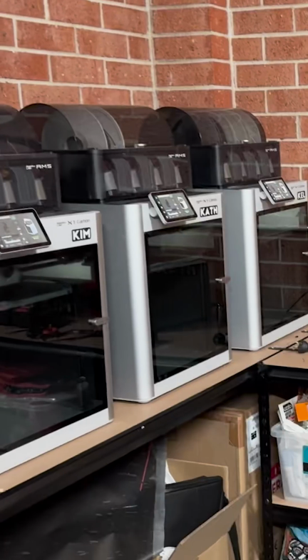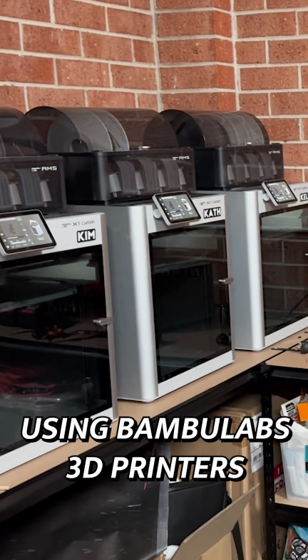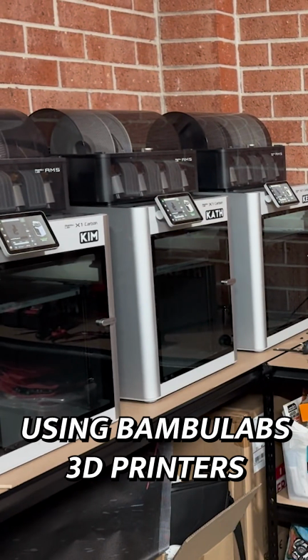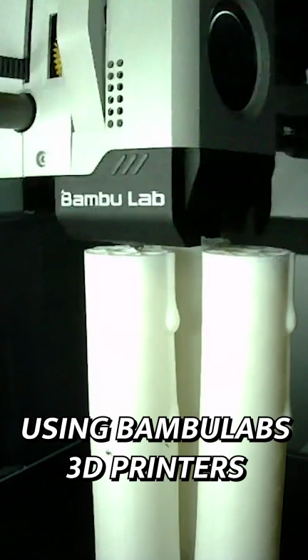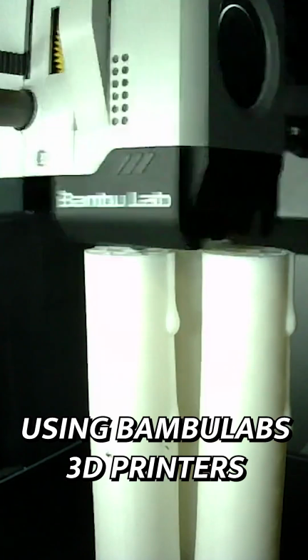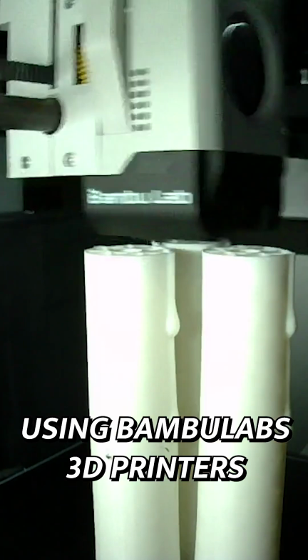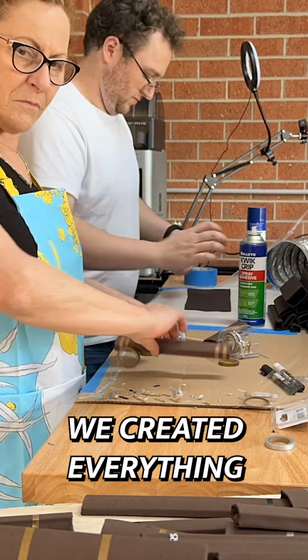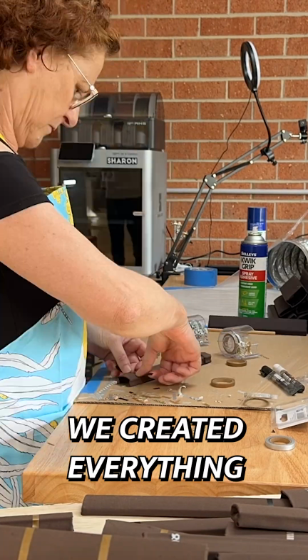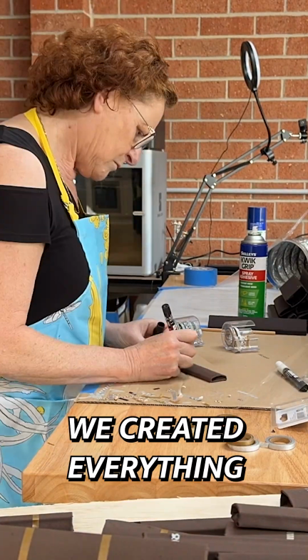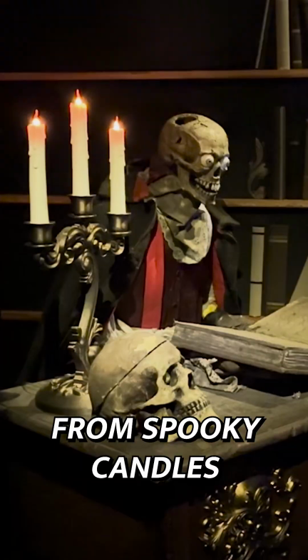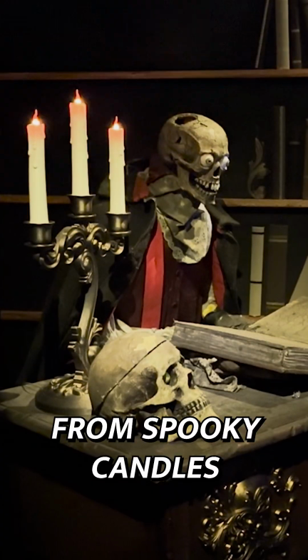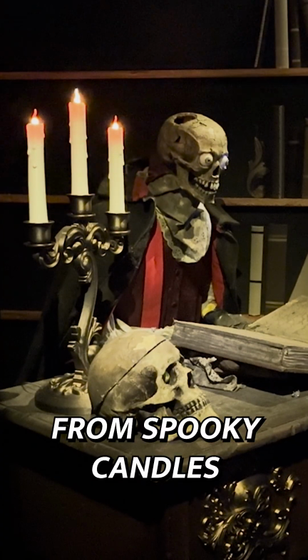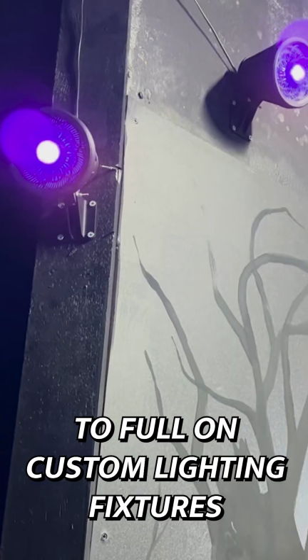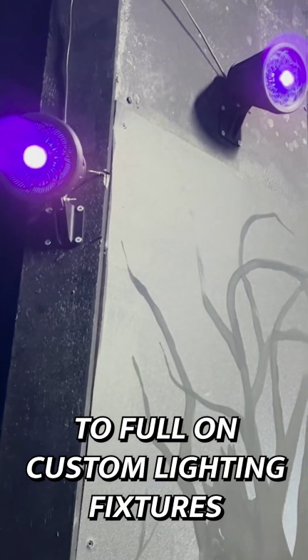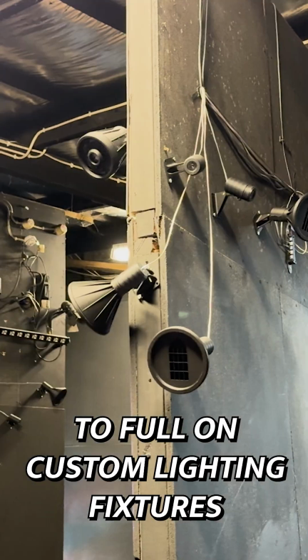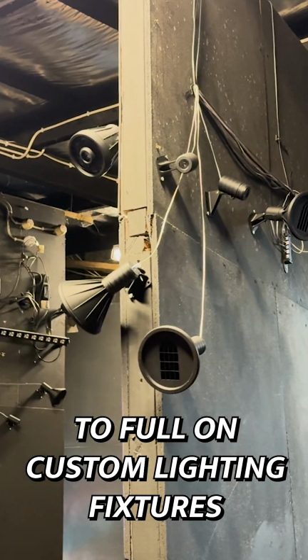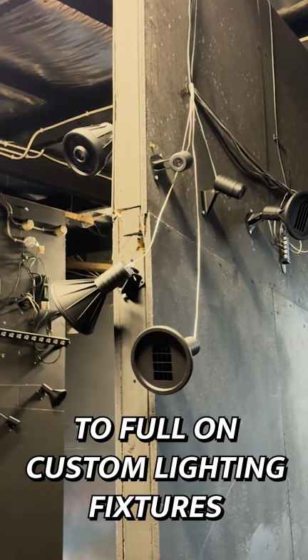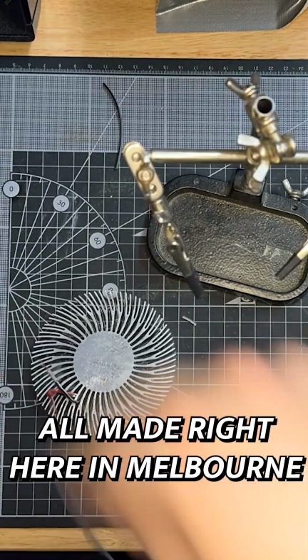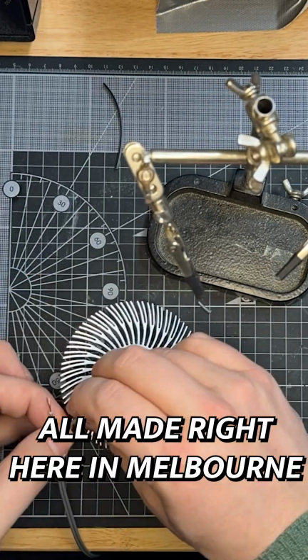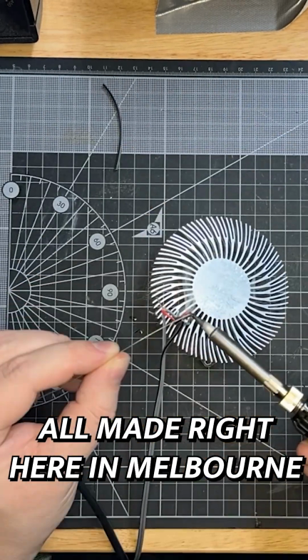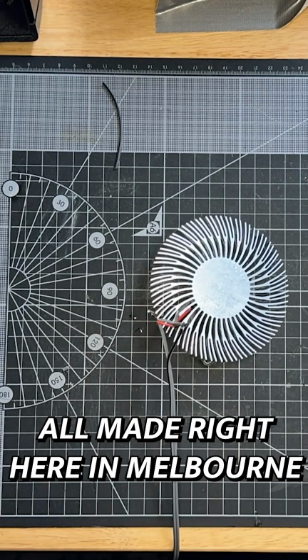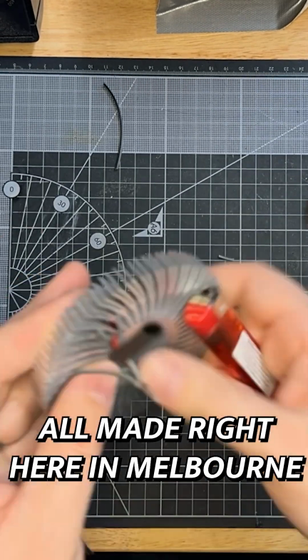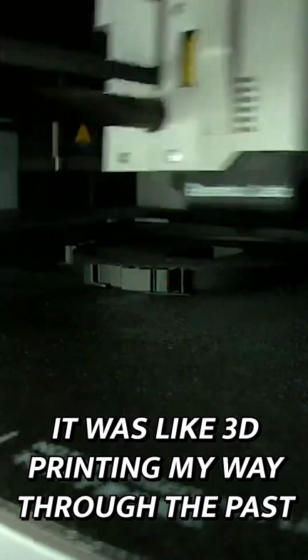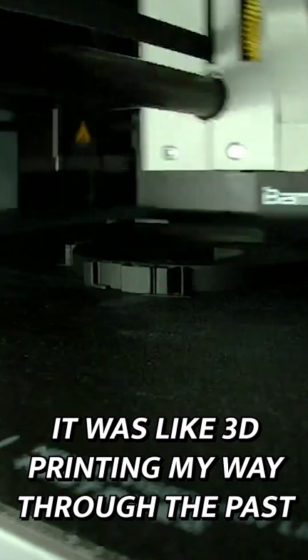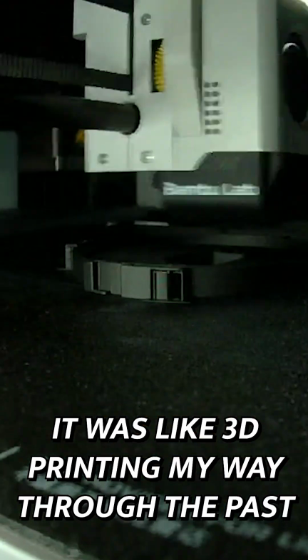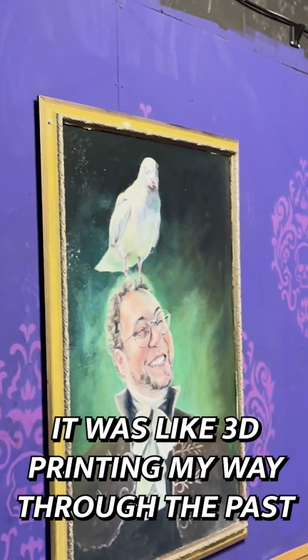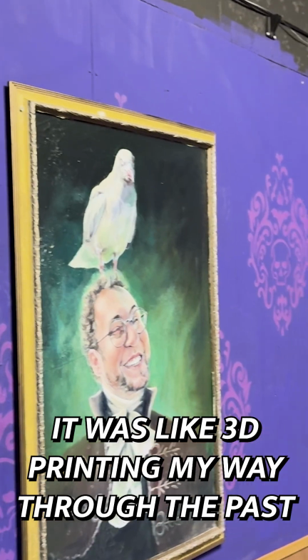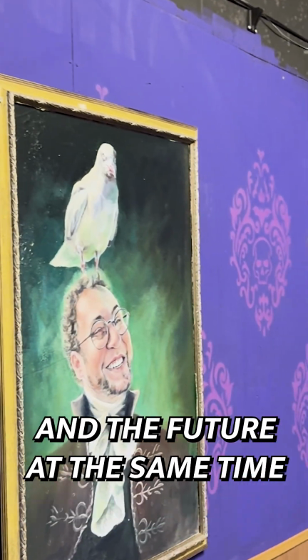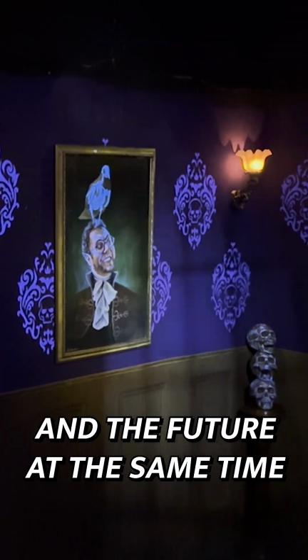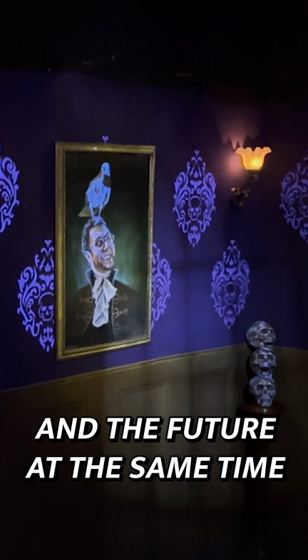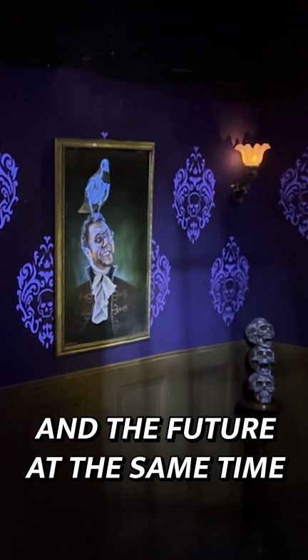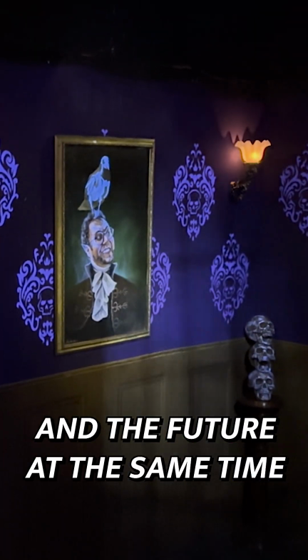Using Bambu Labs 3D printers, we created everything from spooky candles to full-on custom lighting fixtures, all made right here in Melbourne. It was like 3D printing my way through the past and the future at the same time.